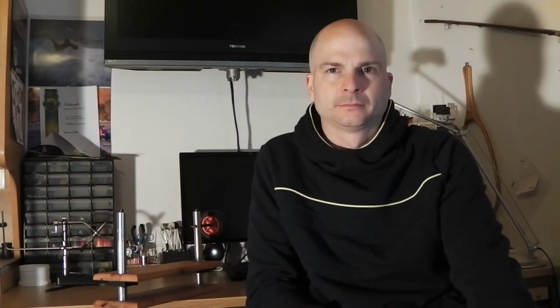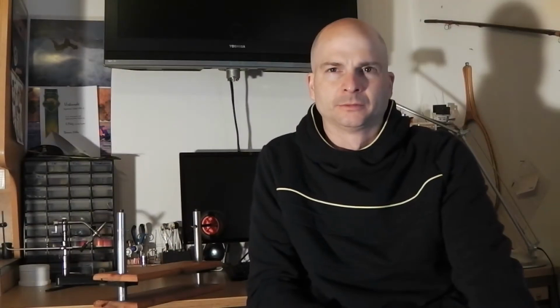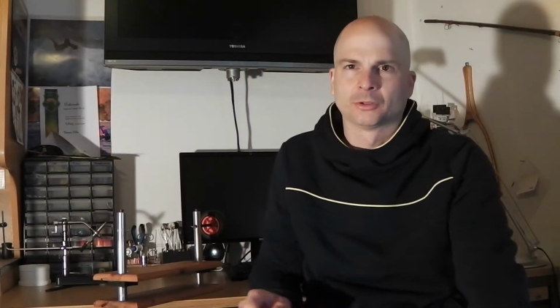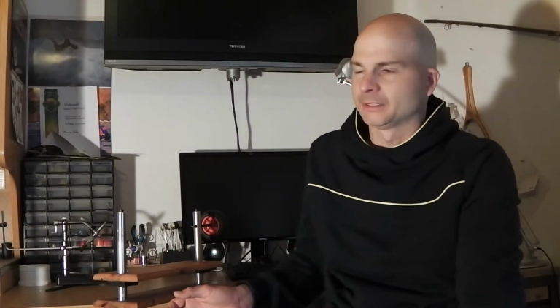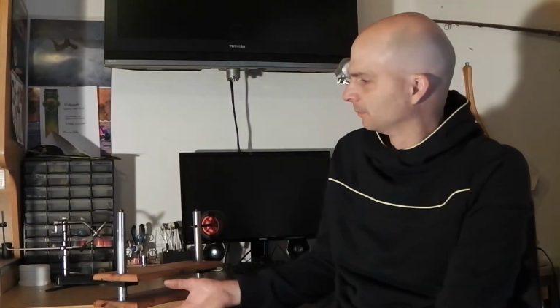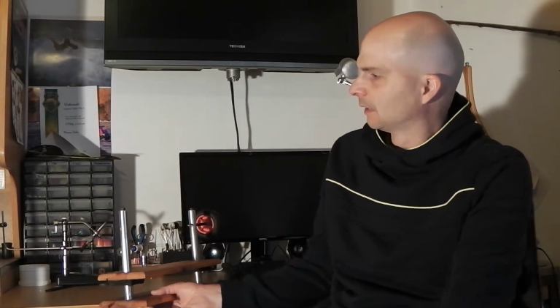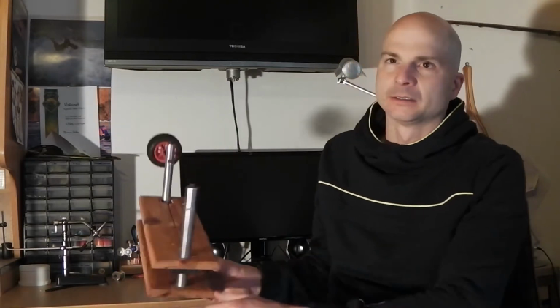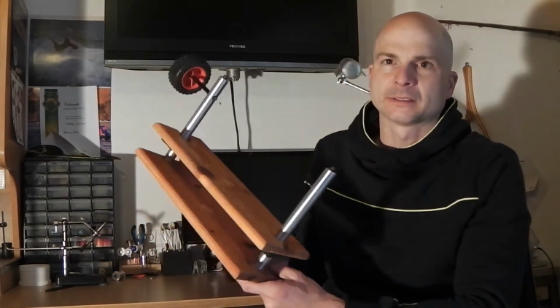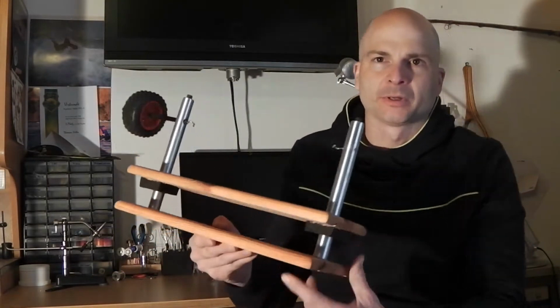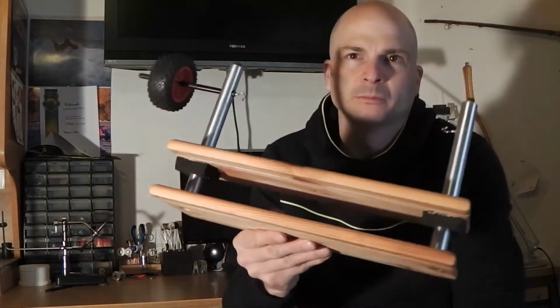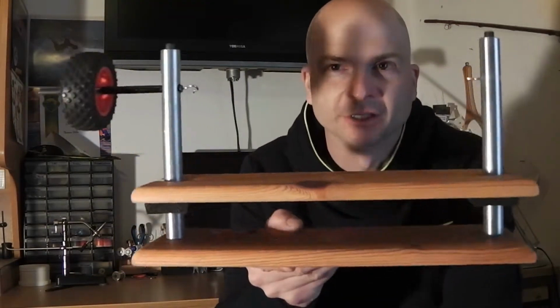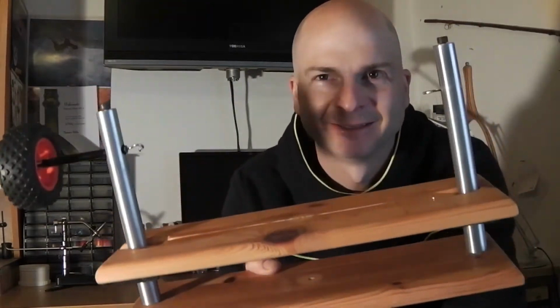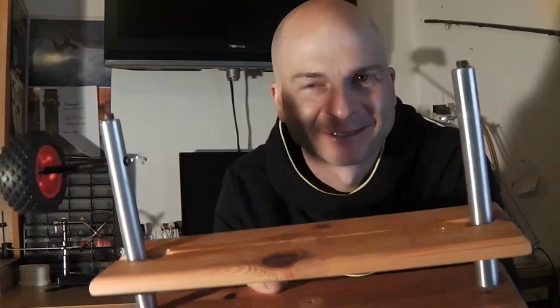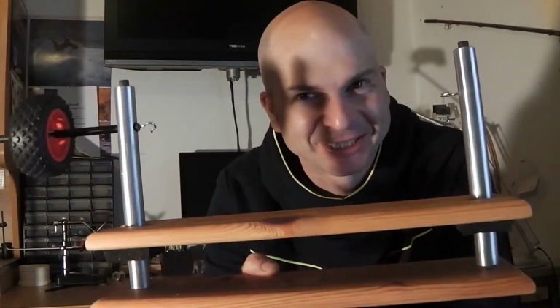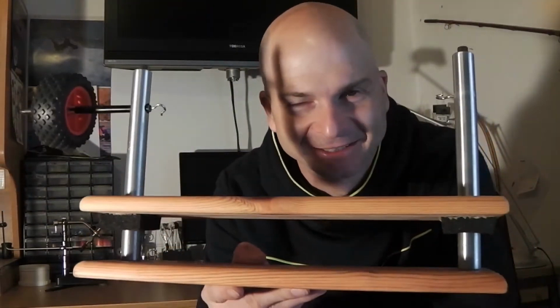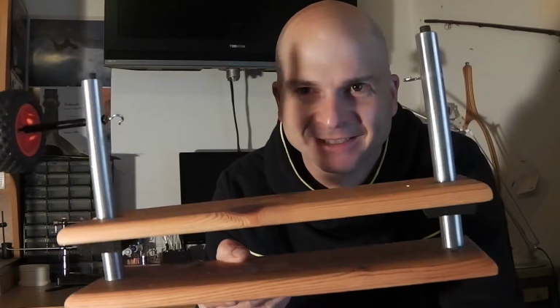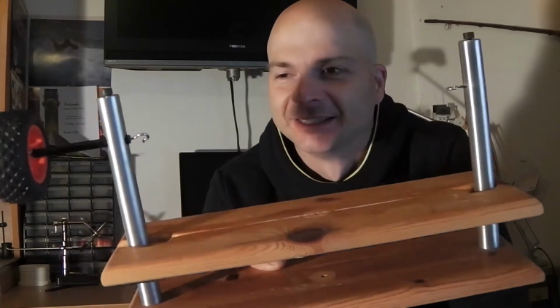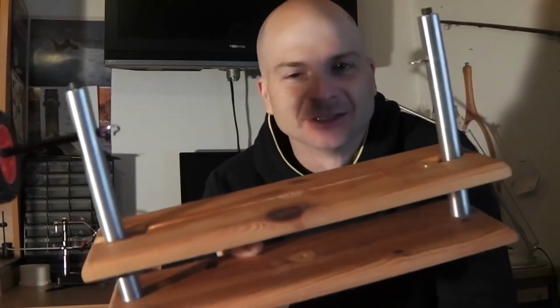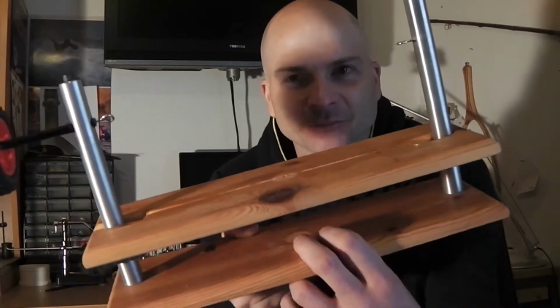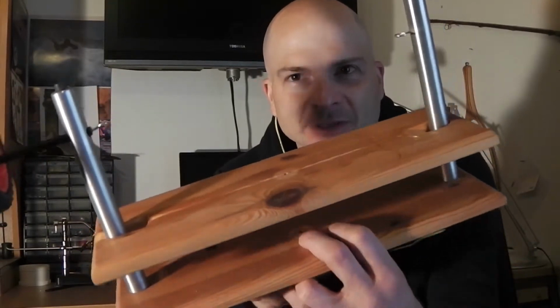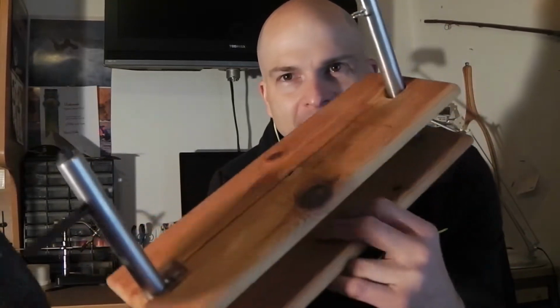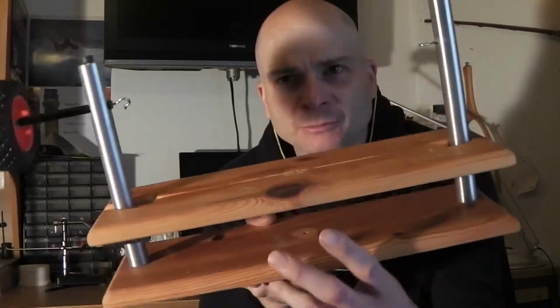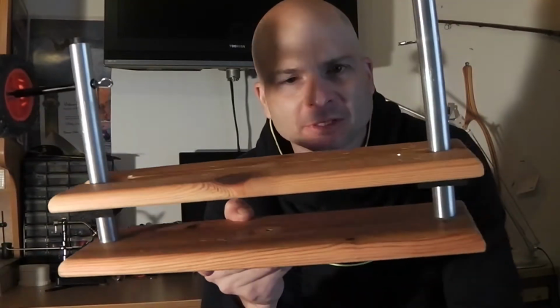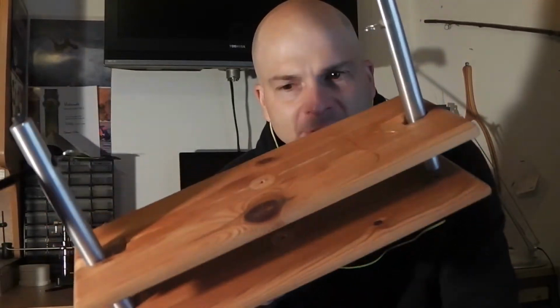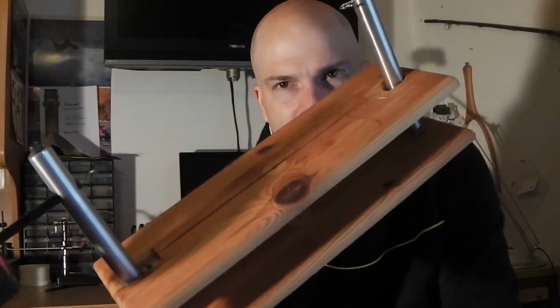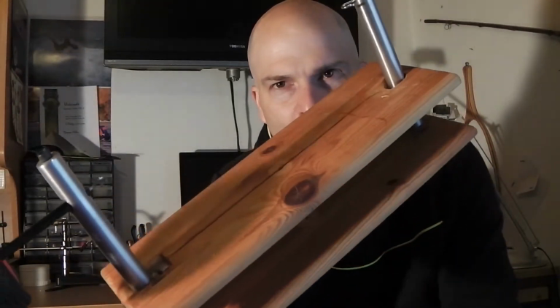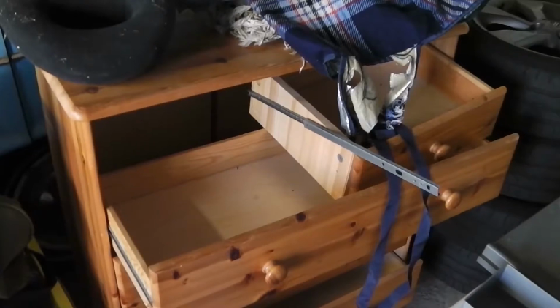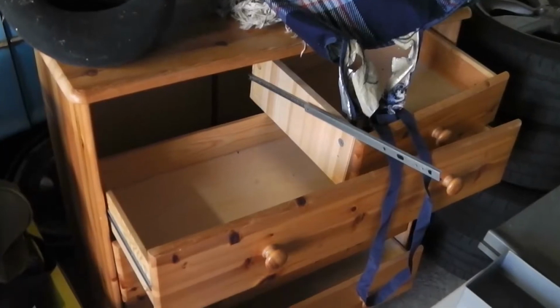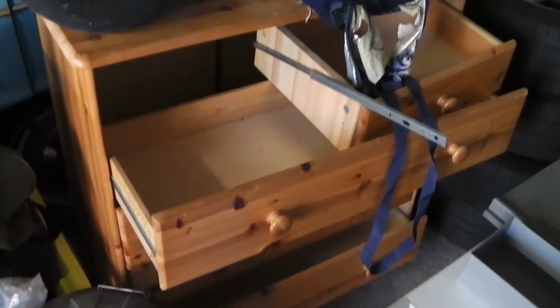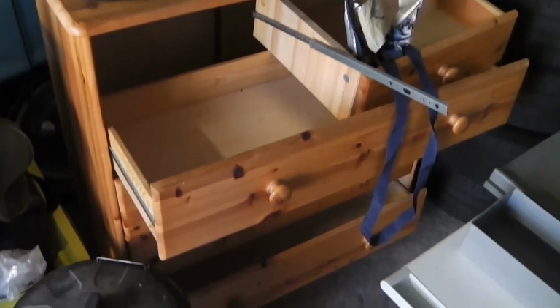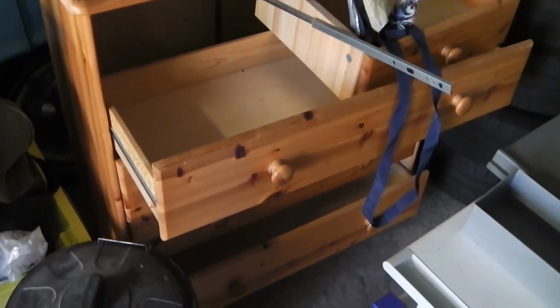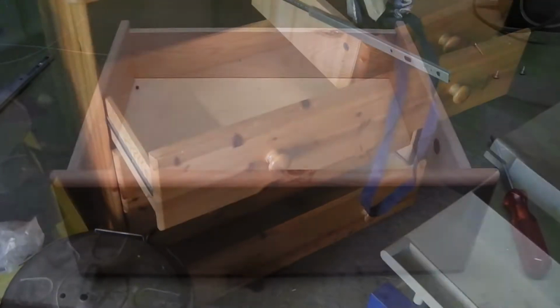Hallo! Heute geht es um diese Dubbing-Brush-Maschine, wenn man das Maschine nennen kann. Ich habe mir das hier zusammengebaut – das war mal eine Kommode, das waren die Schubladen einer Kommode.